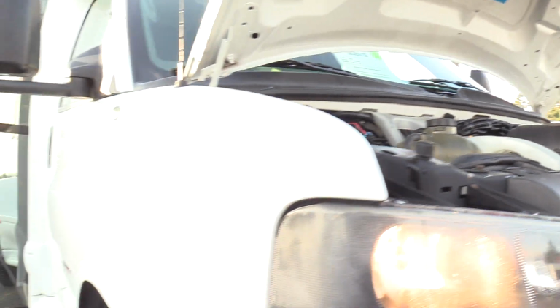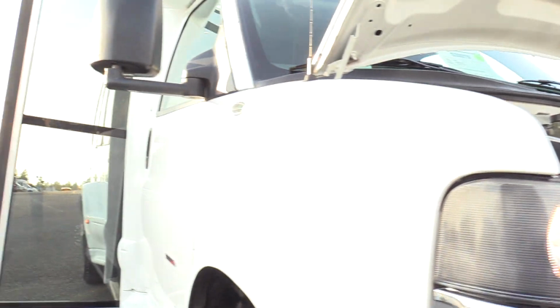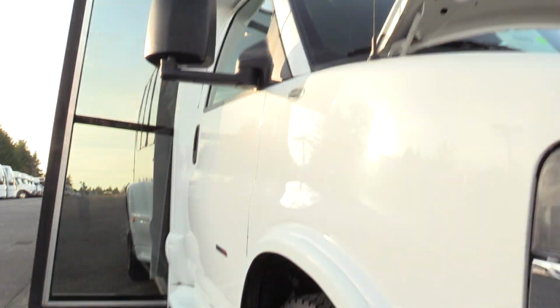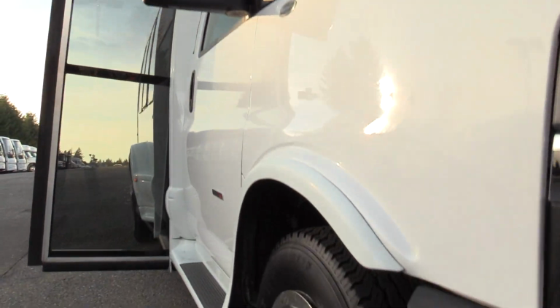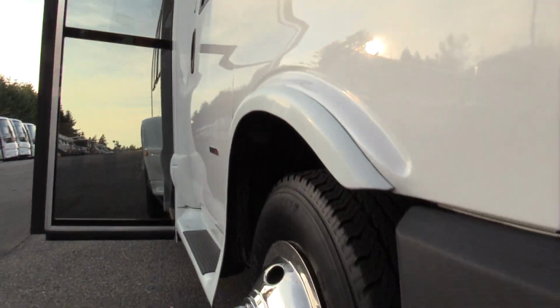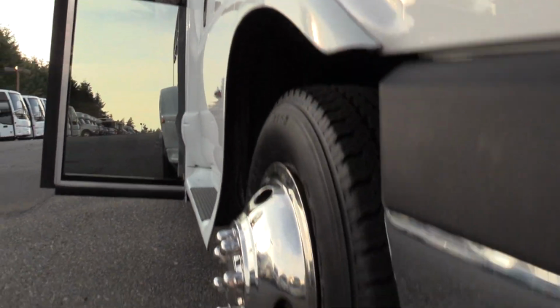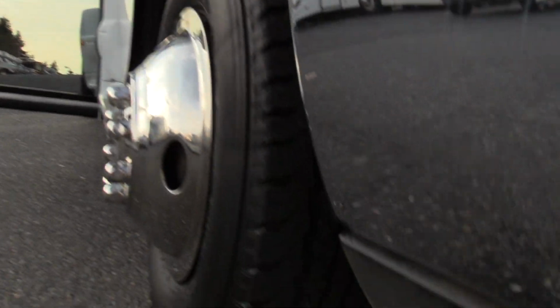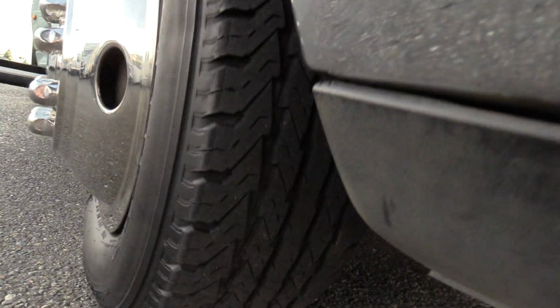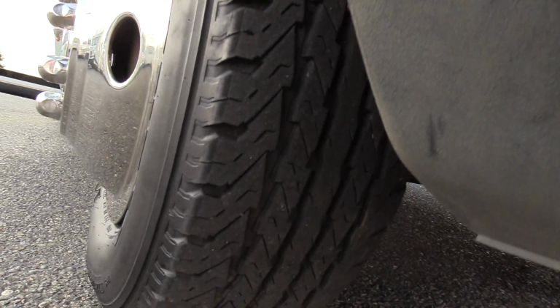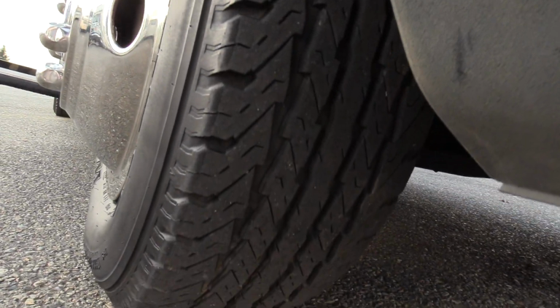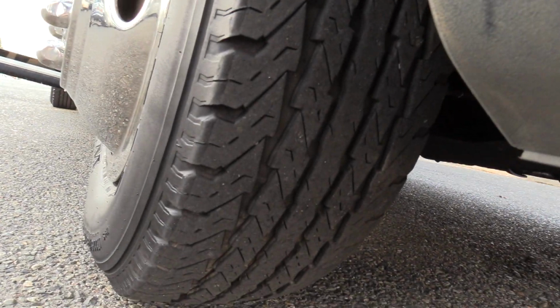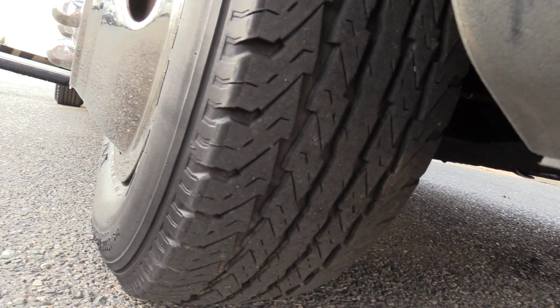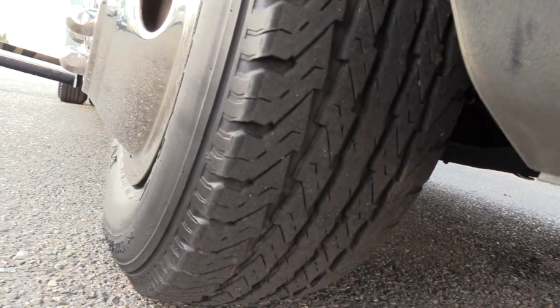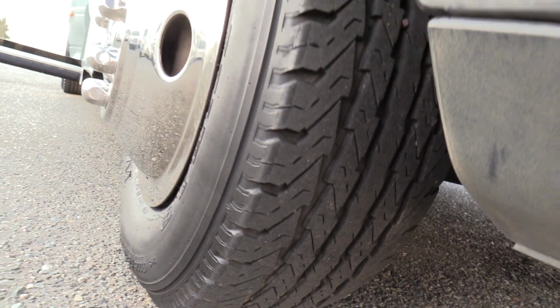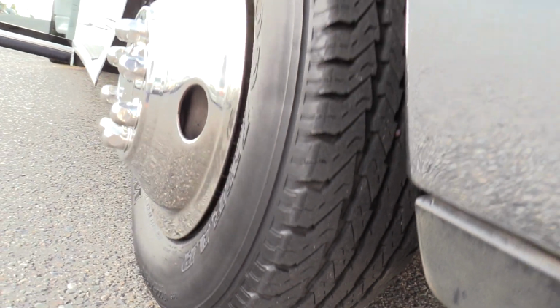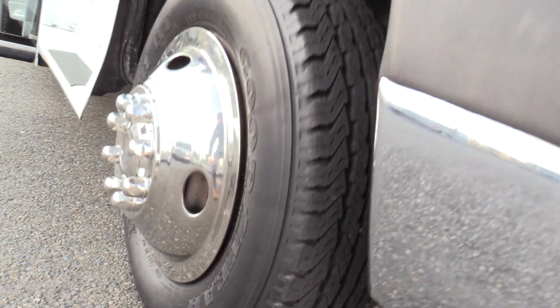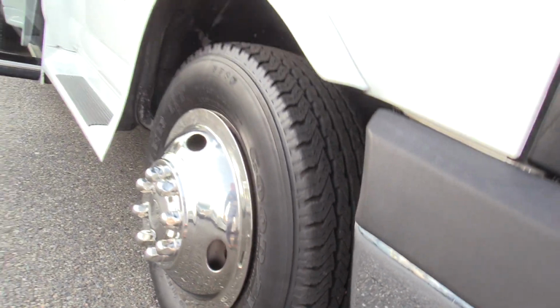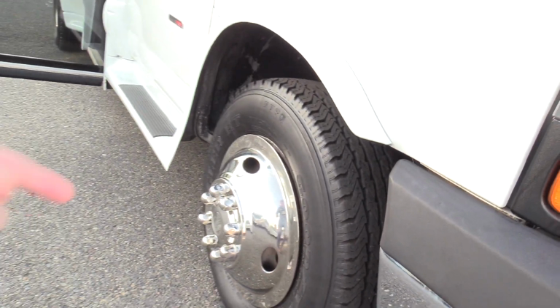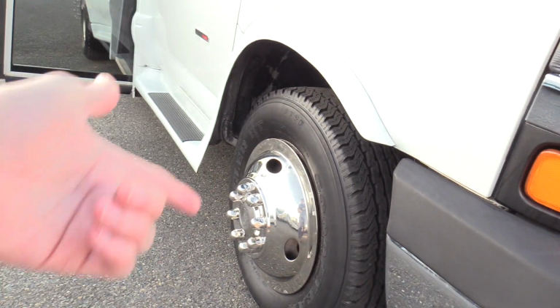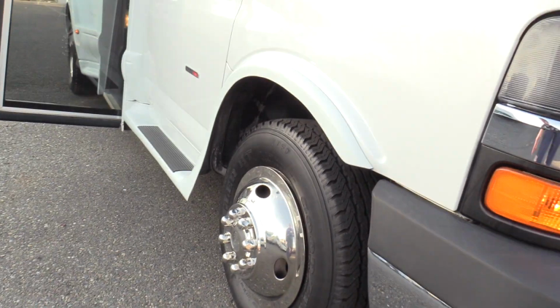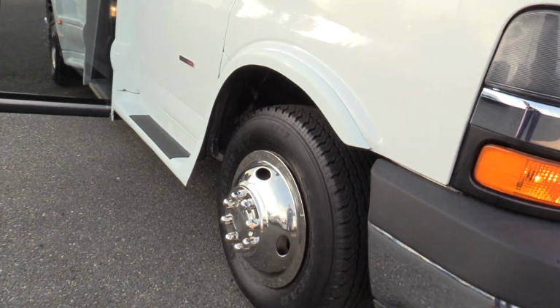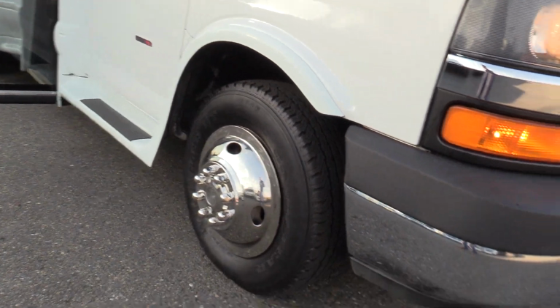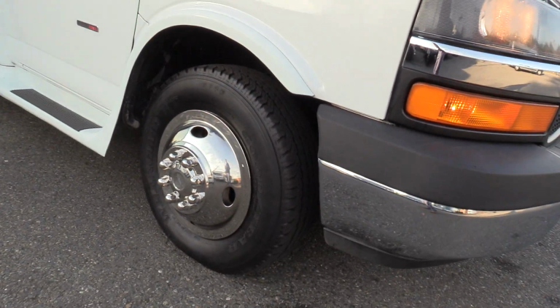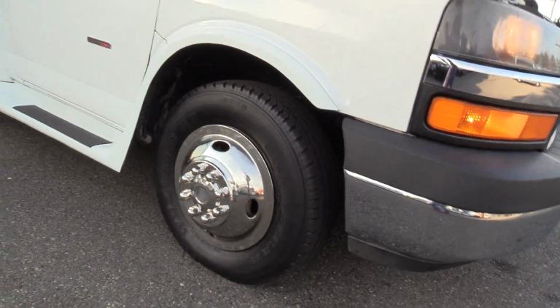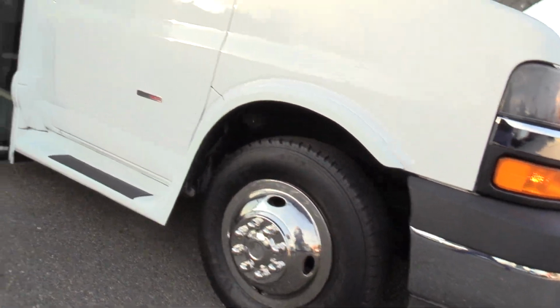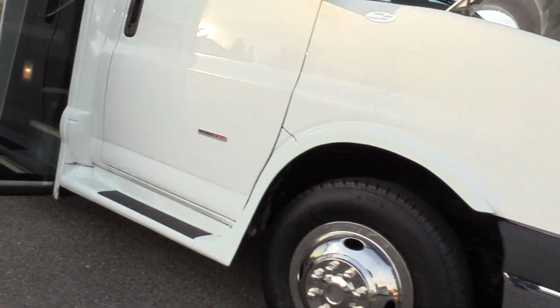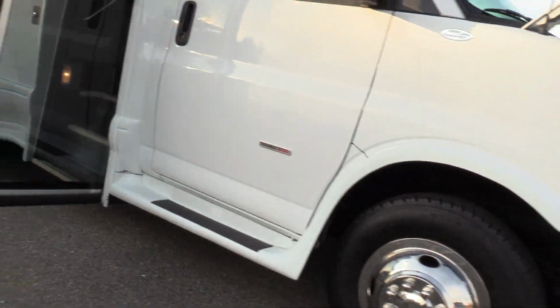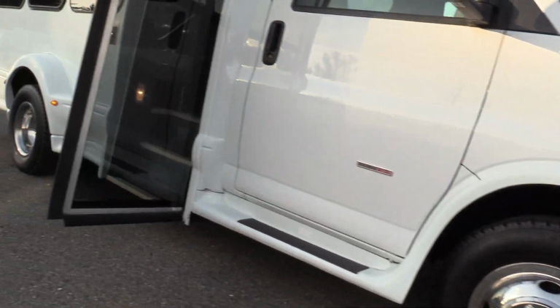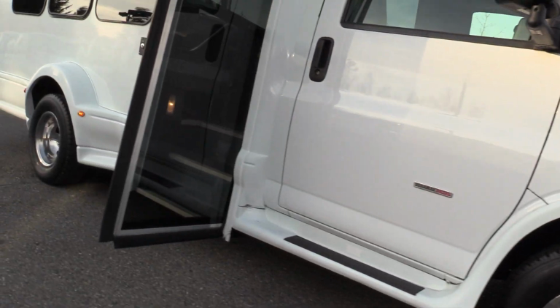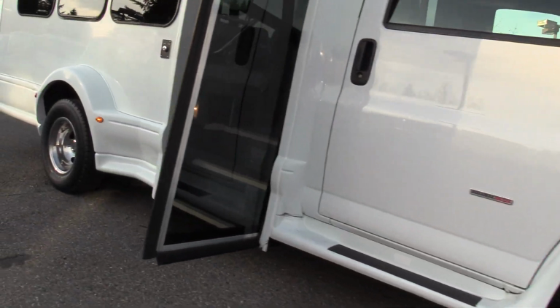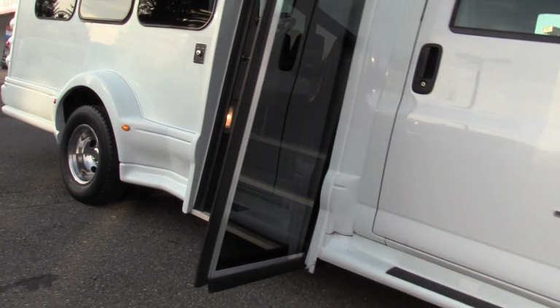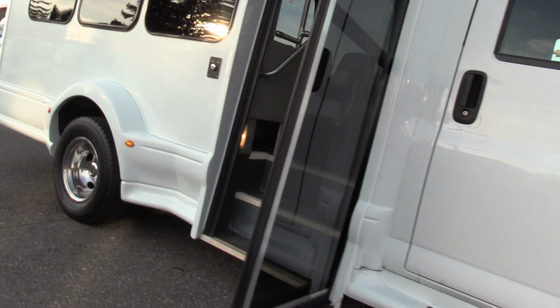Here's your front passenger side tire. It does have the stainless steel wheel covers, which adds just a little bit of extra fanciness to it.